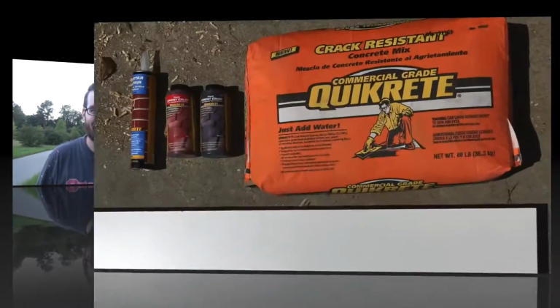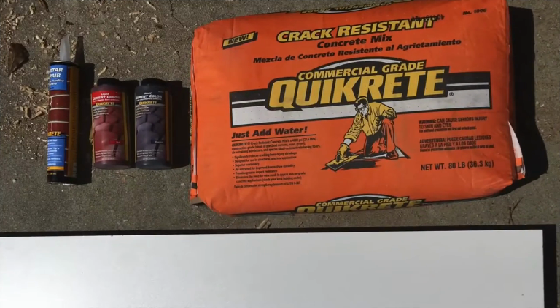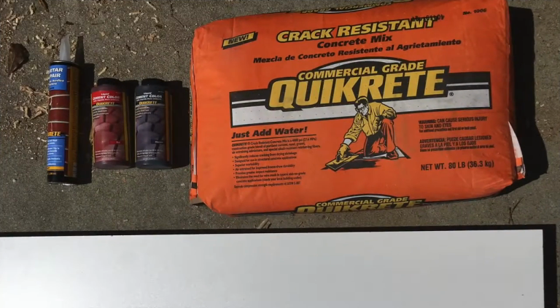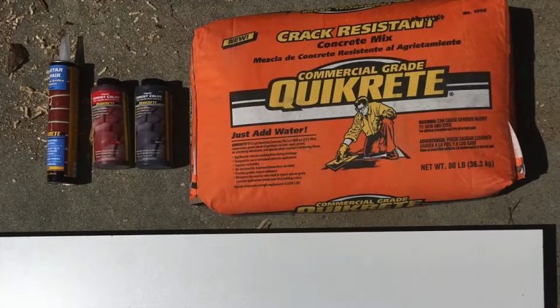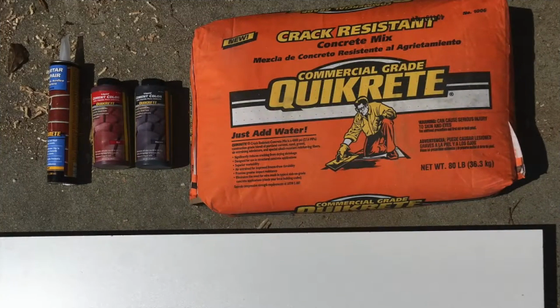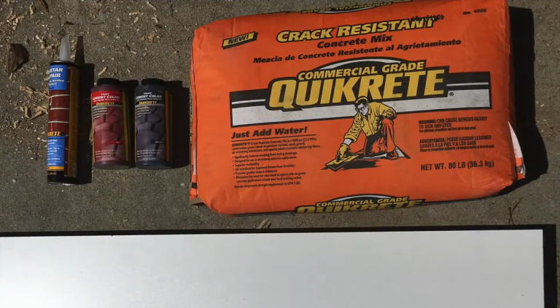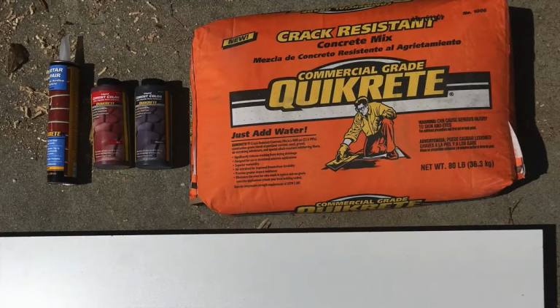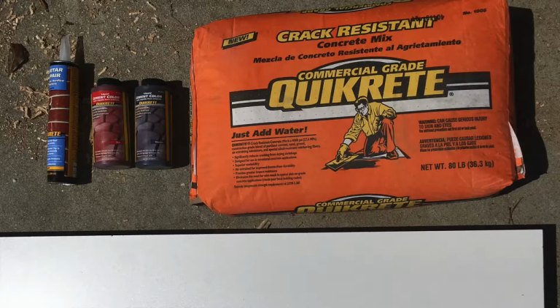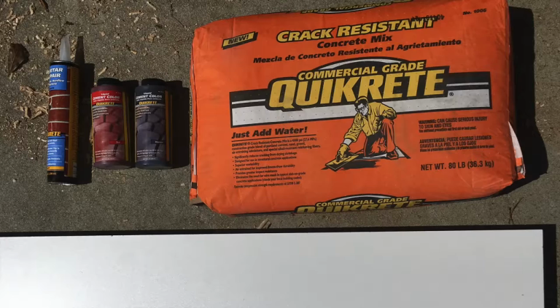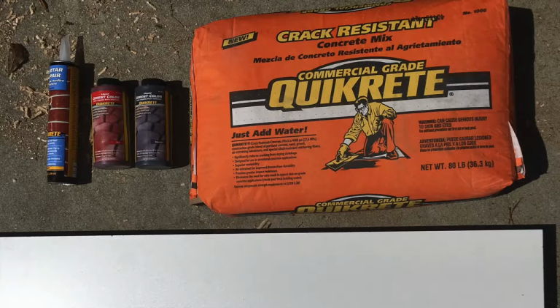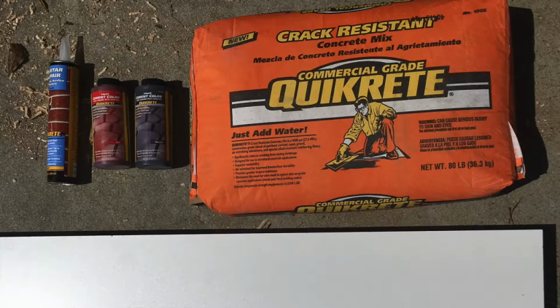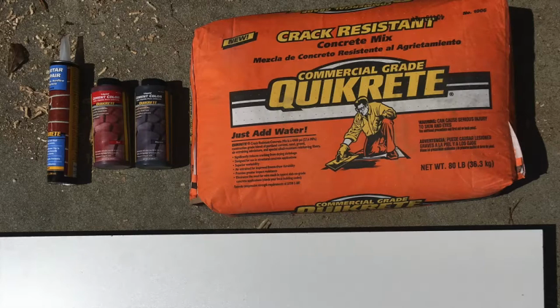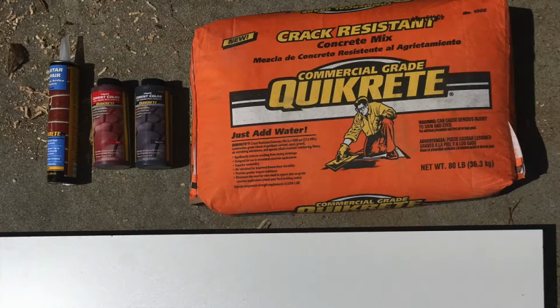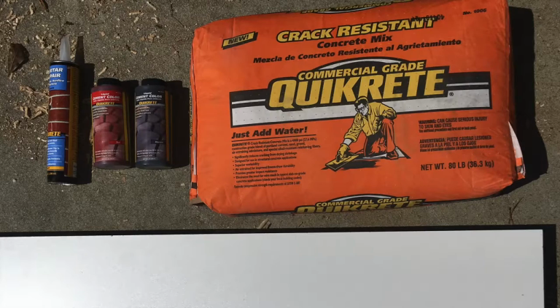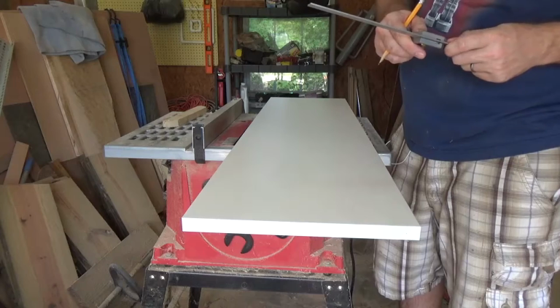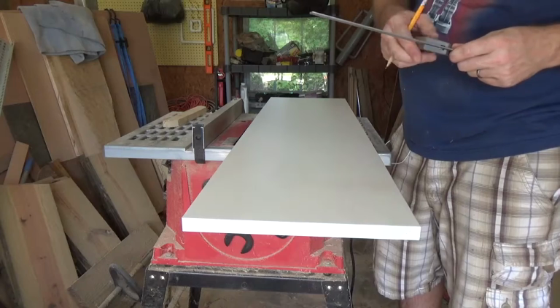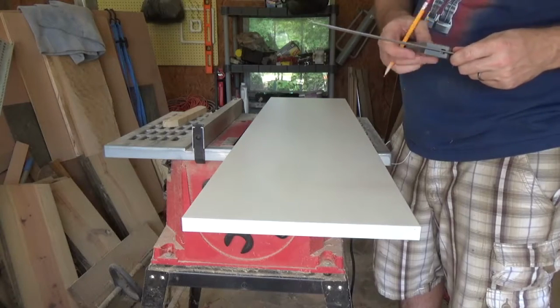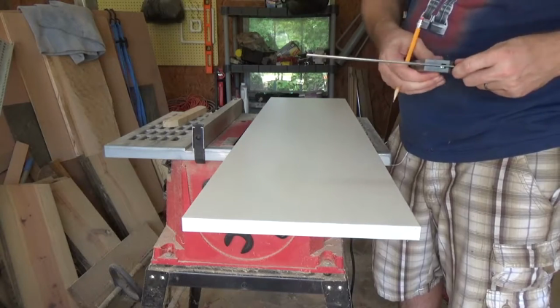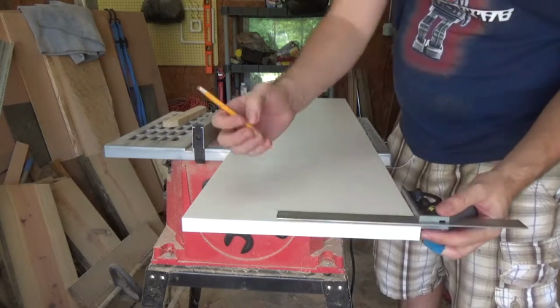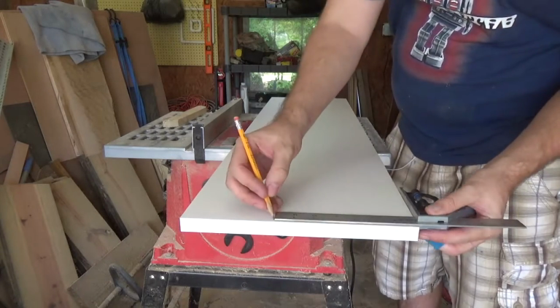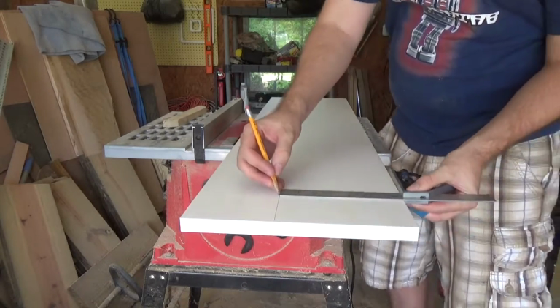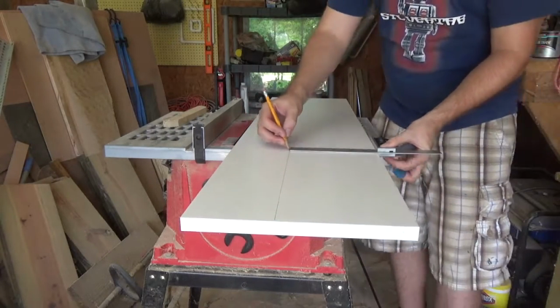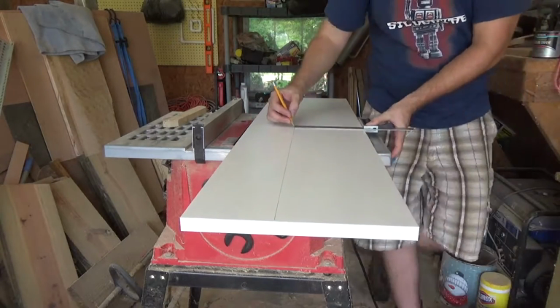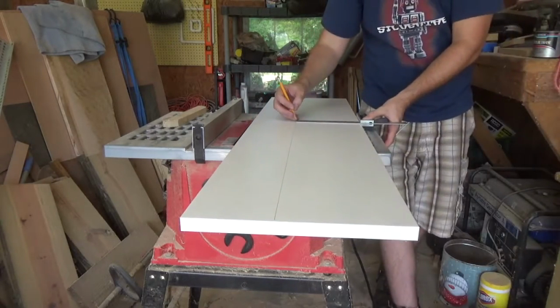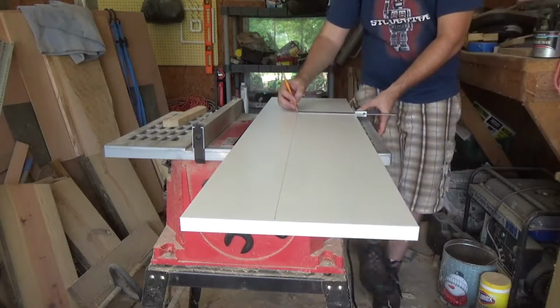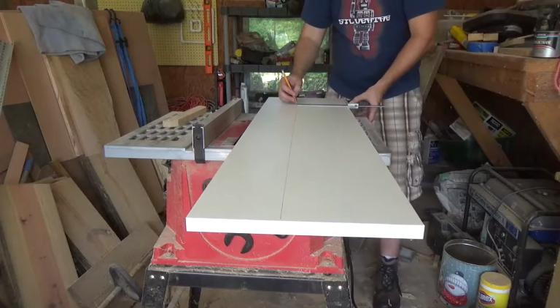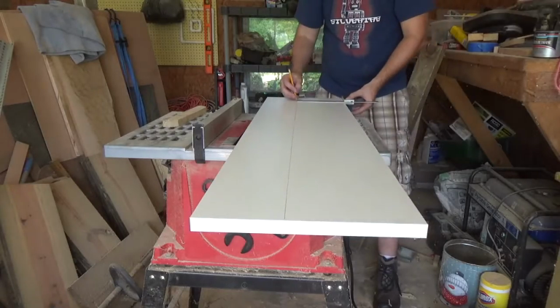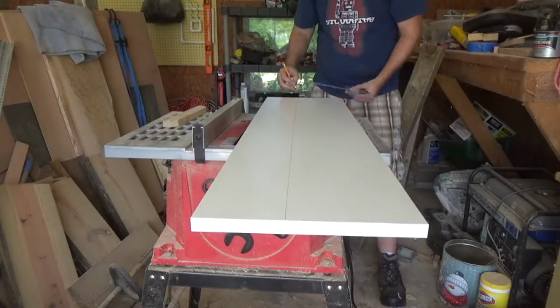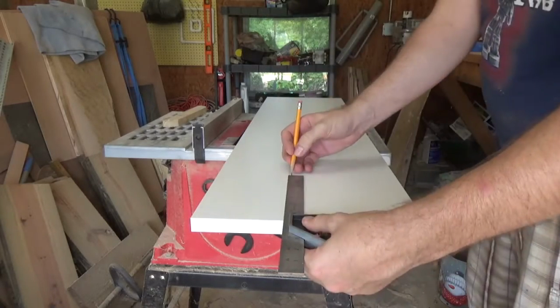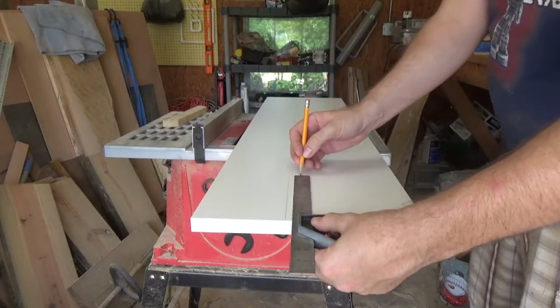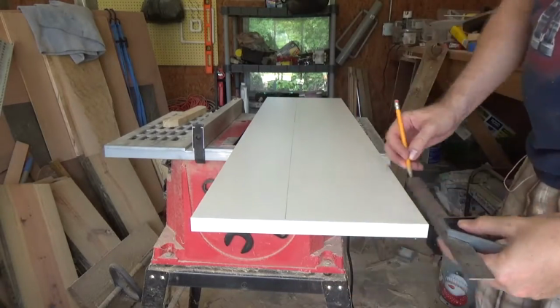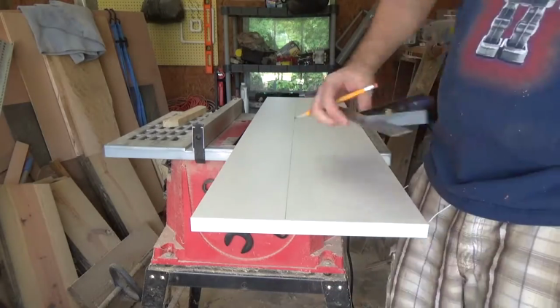For this project, I am using crack-resistant Quikrete, black and red cement dye from Quikrete, and the Quikrete mortar repair.